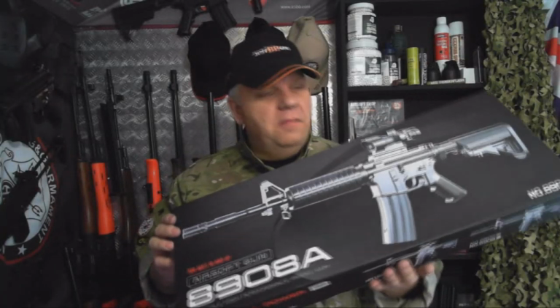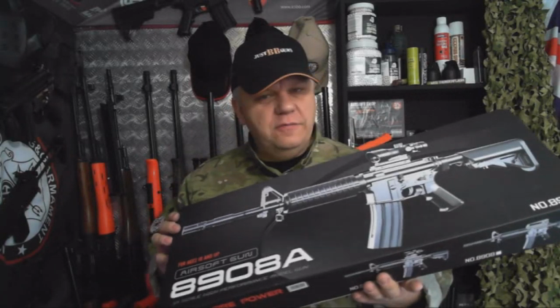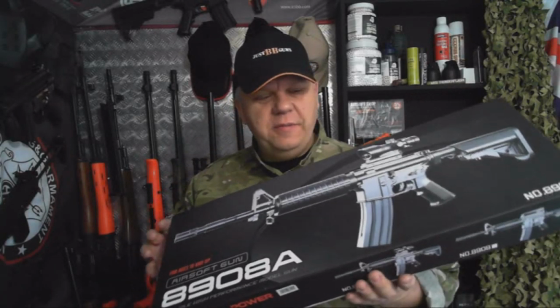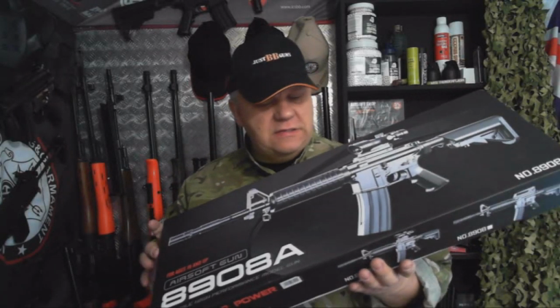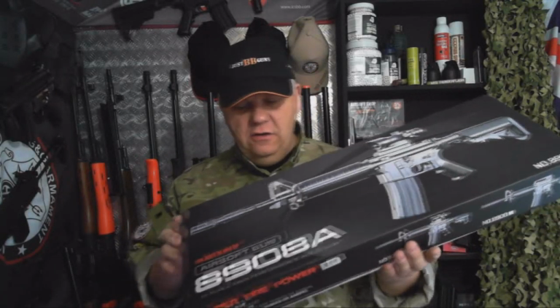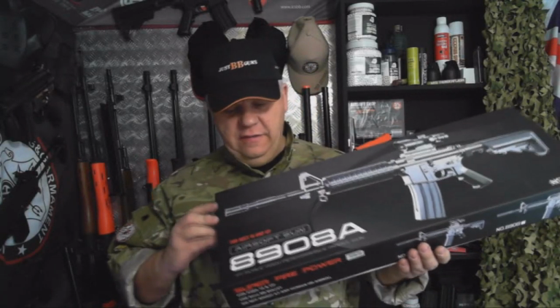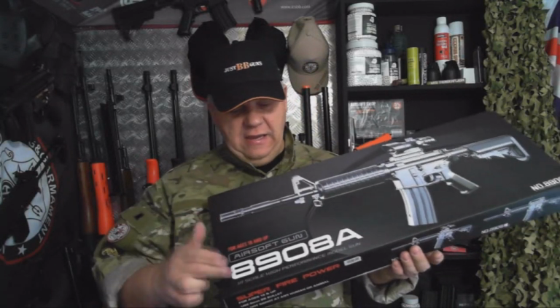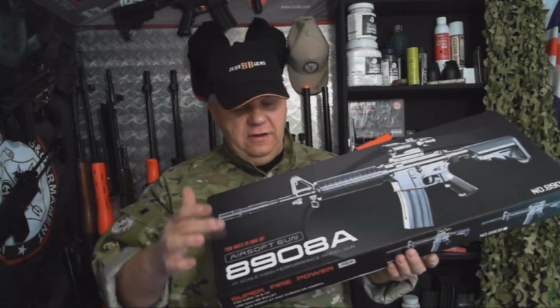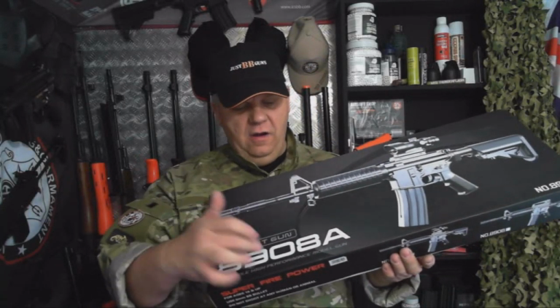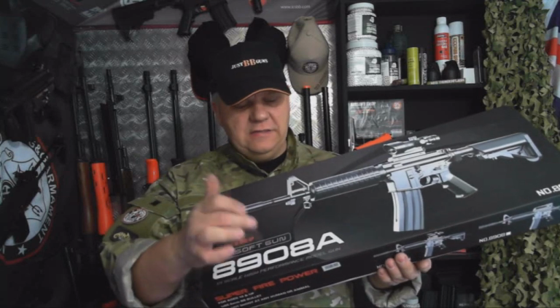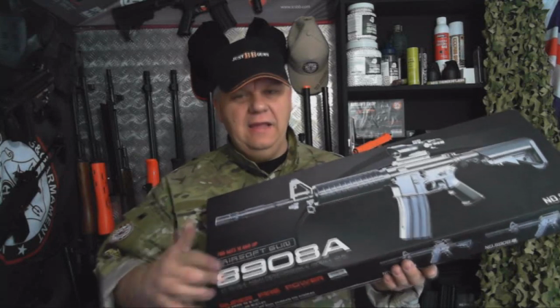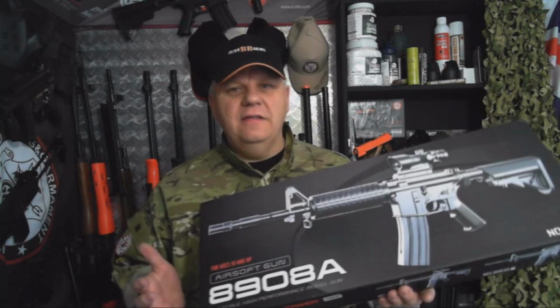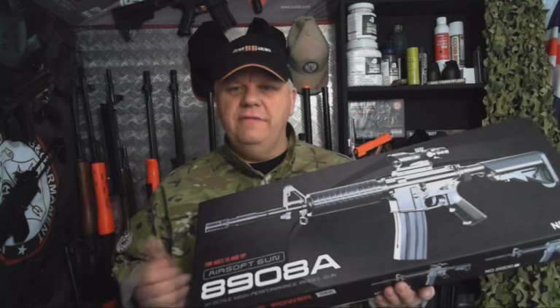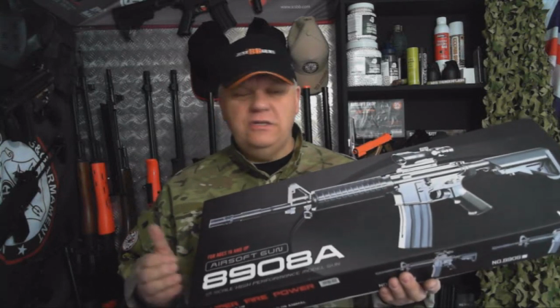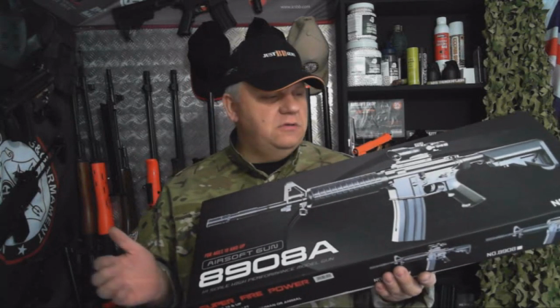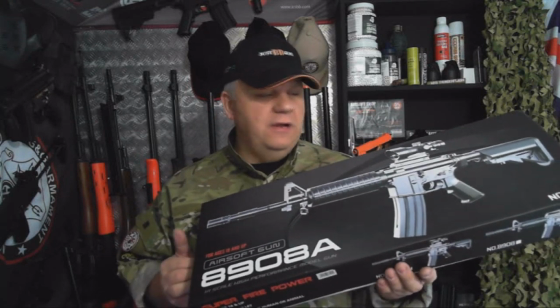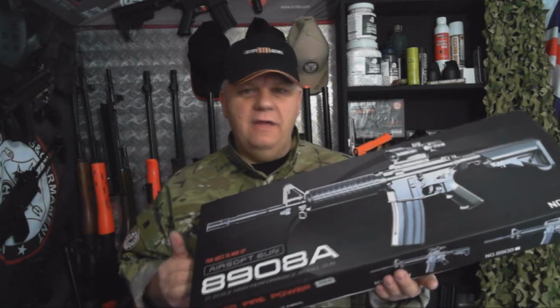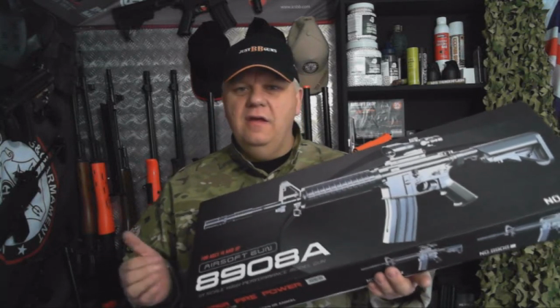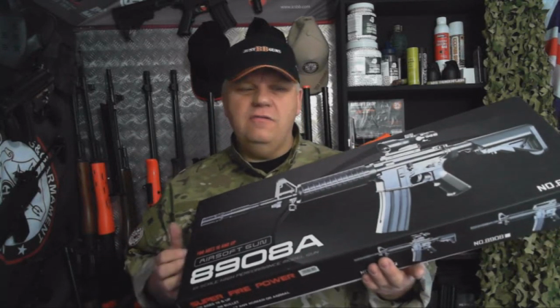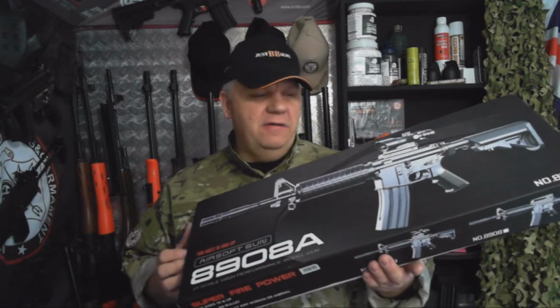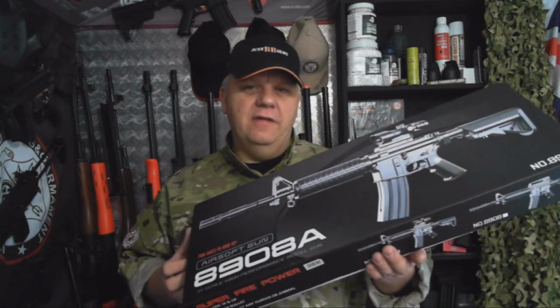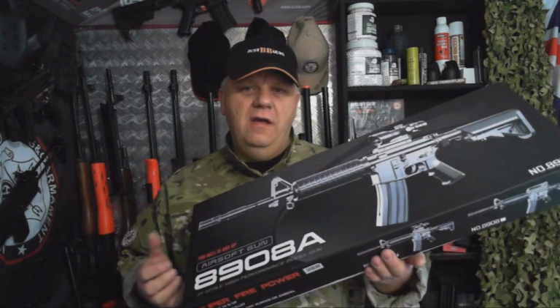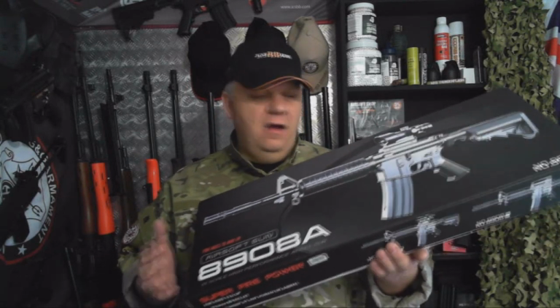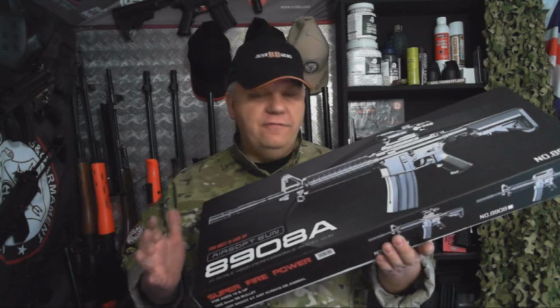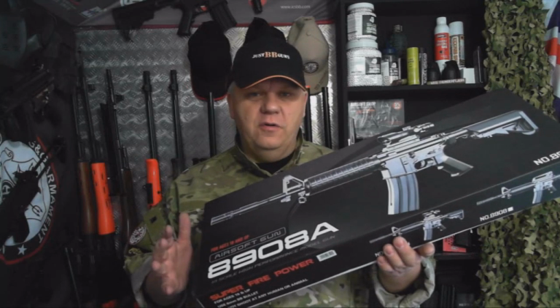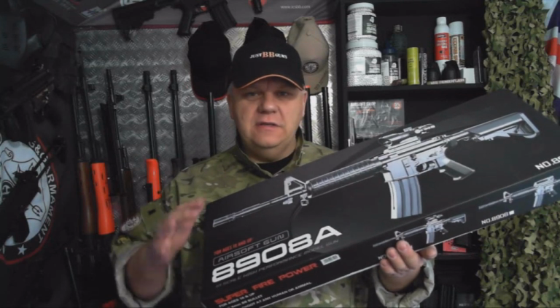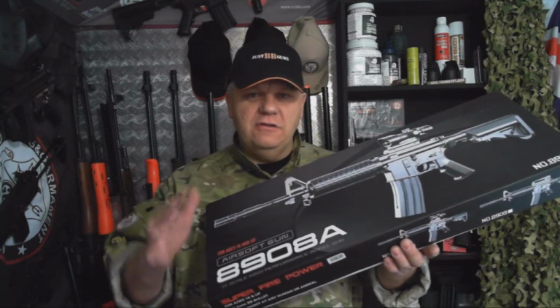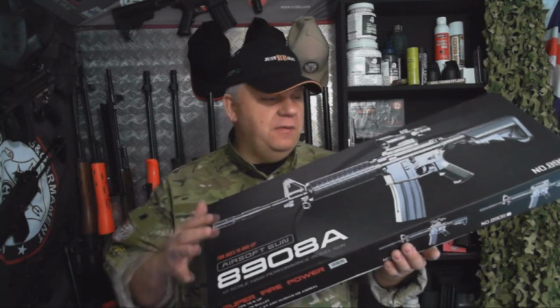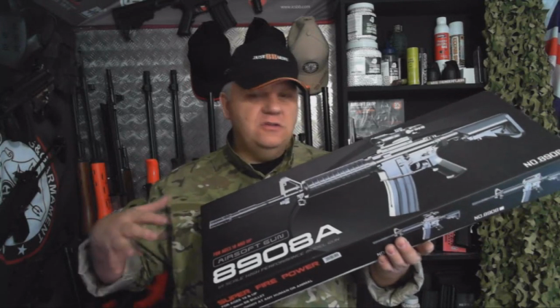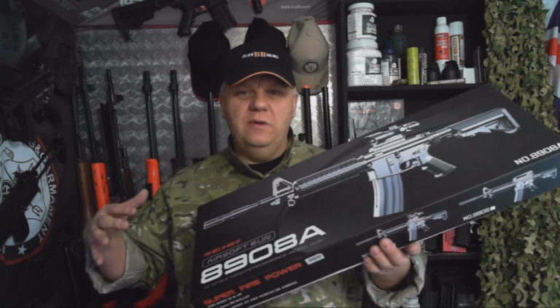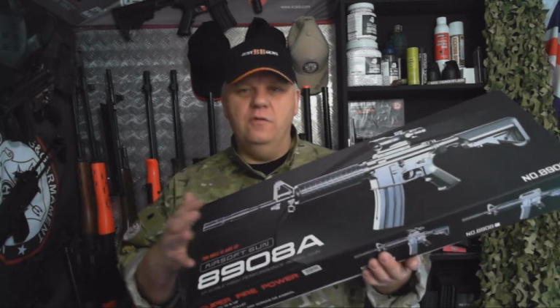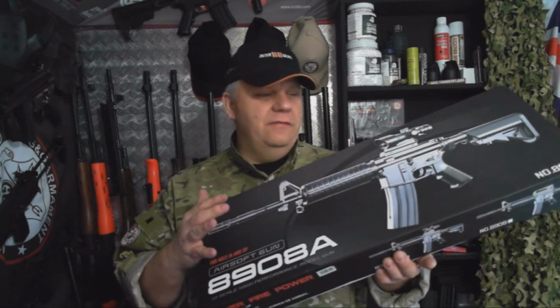Mark here from Just BB Guns. Let's take a look at this 8908A. This is a very cheap spring gun — a great bit of fun though. Here at Just BB Guns, we love all guns.